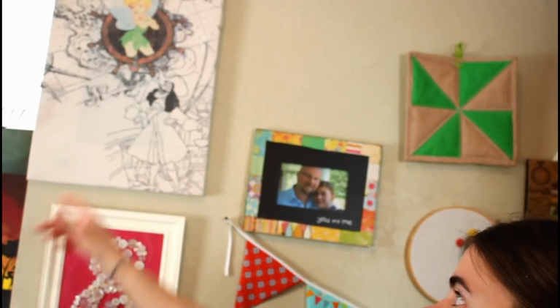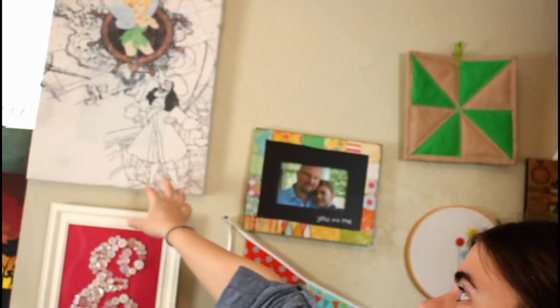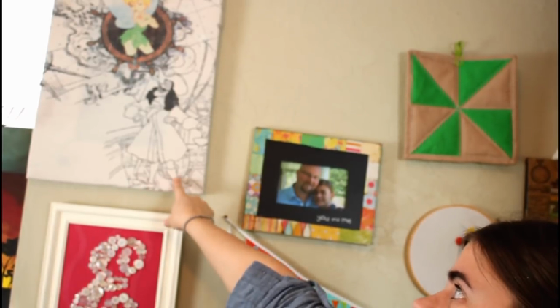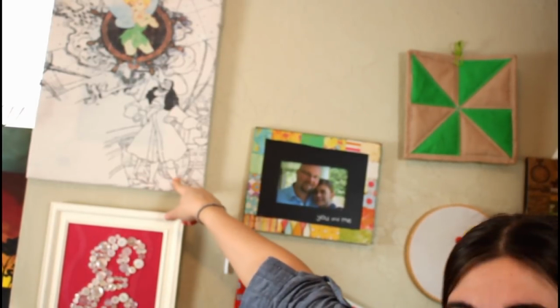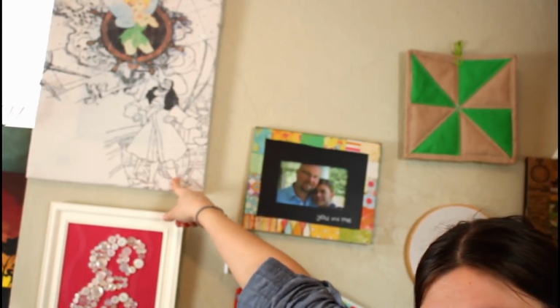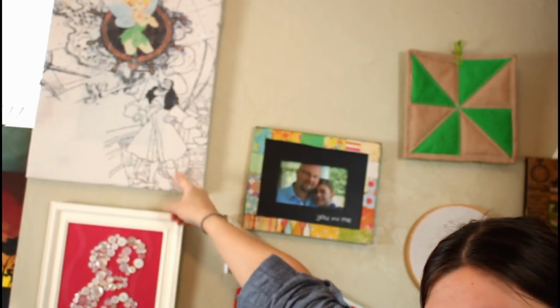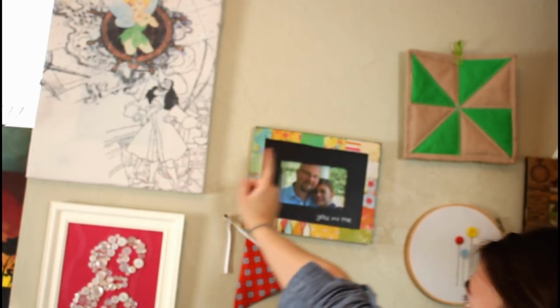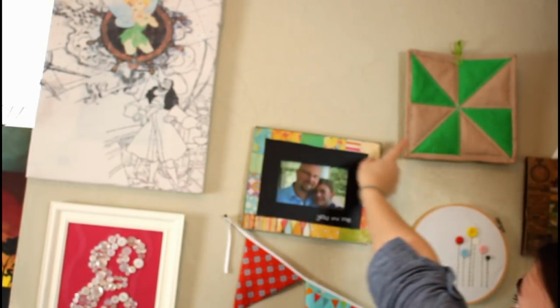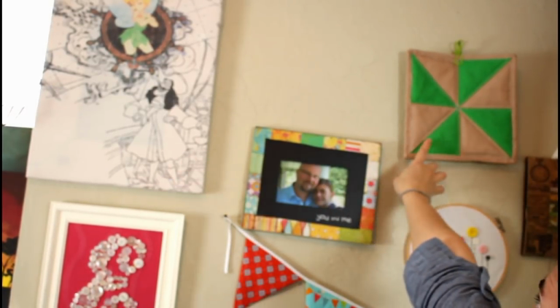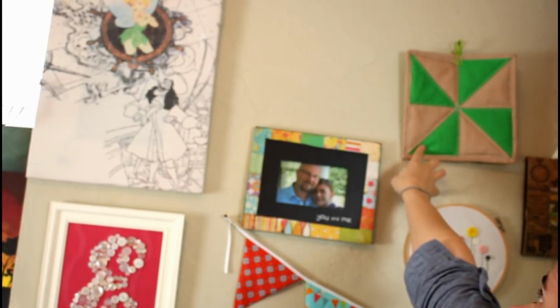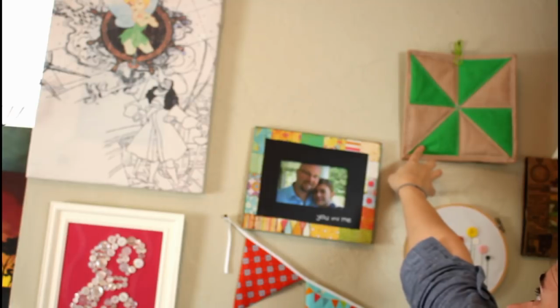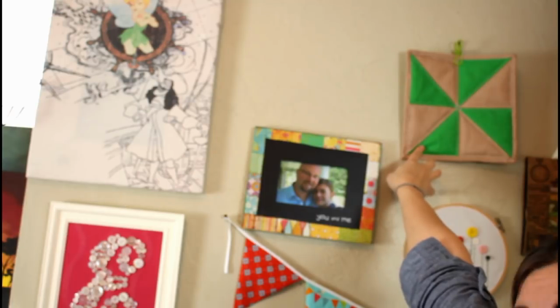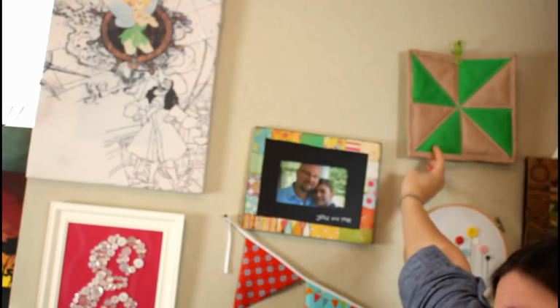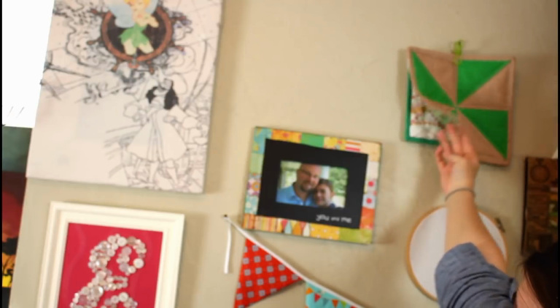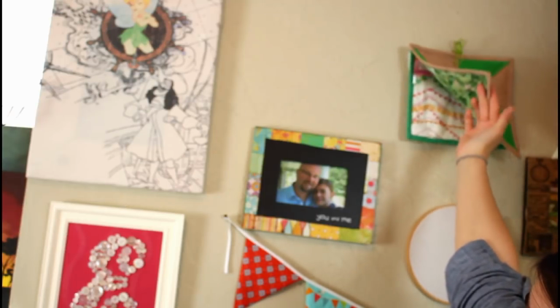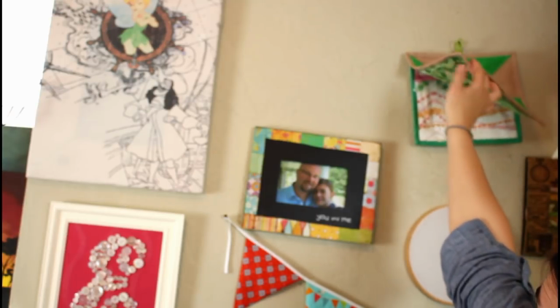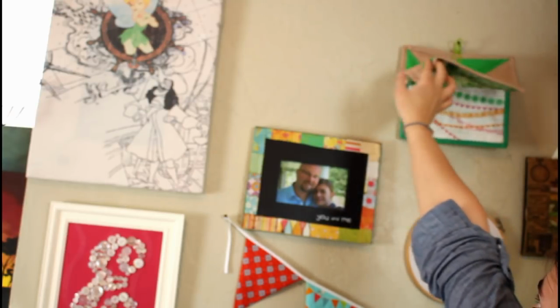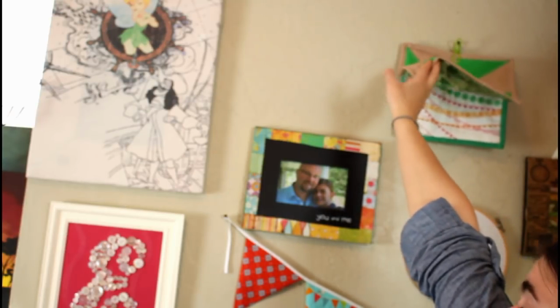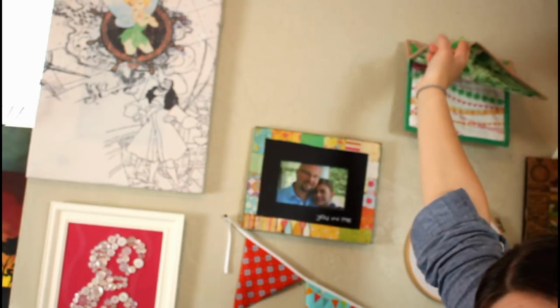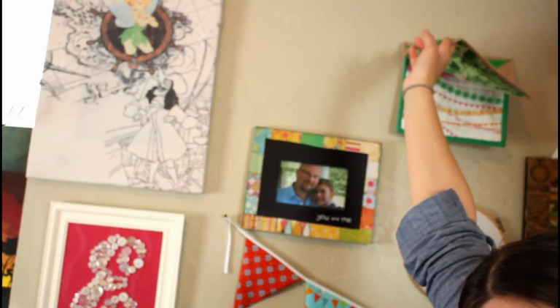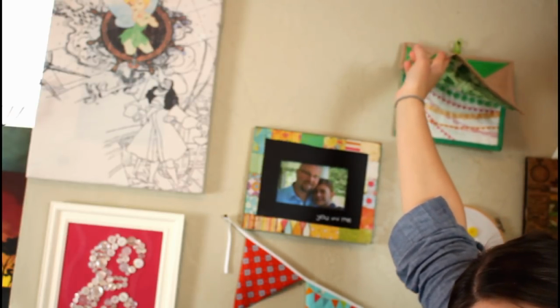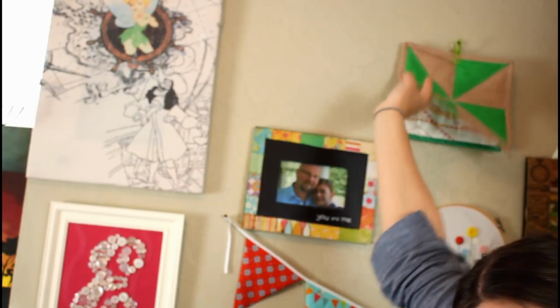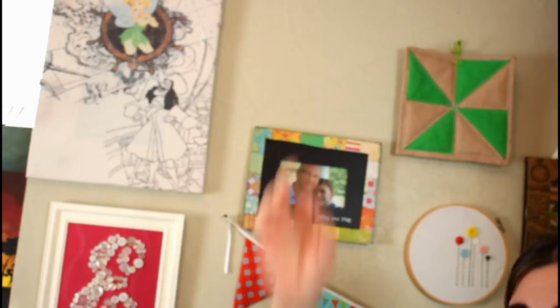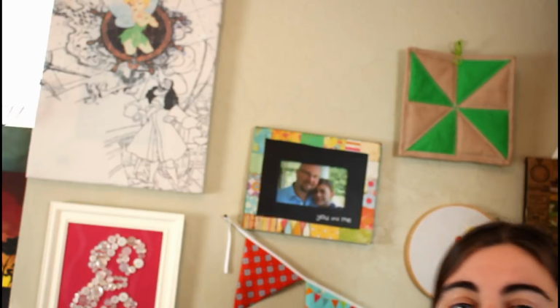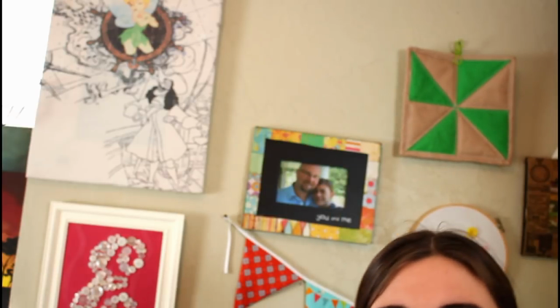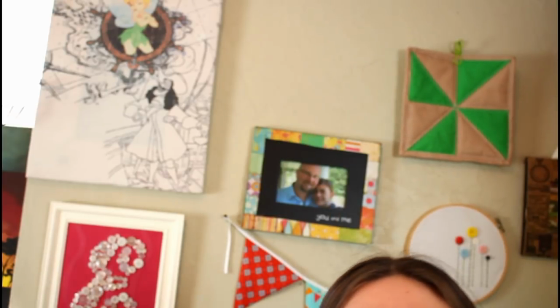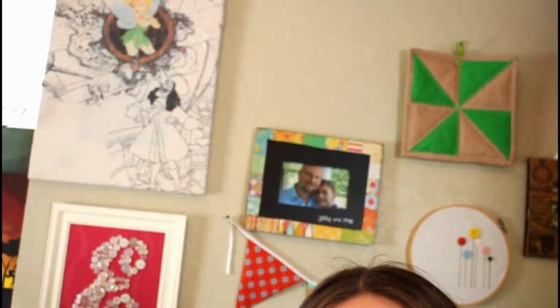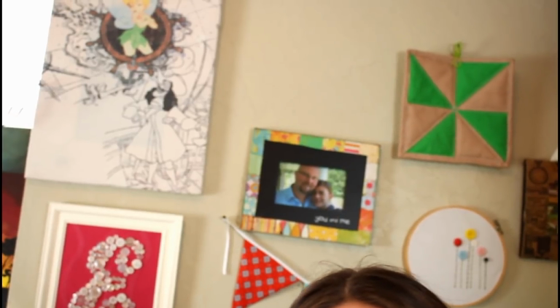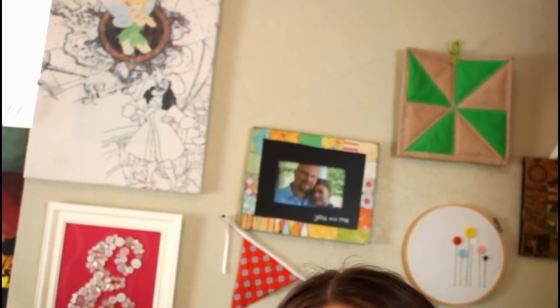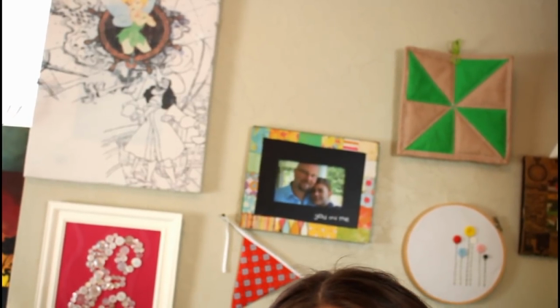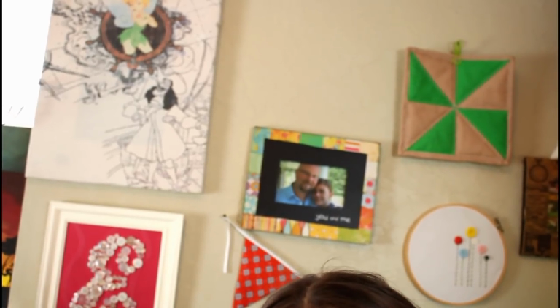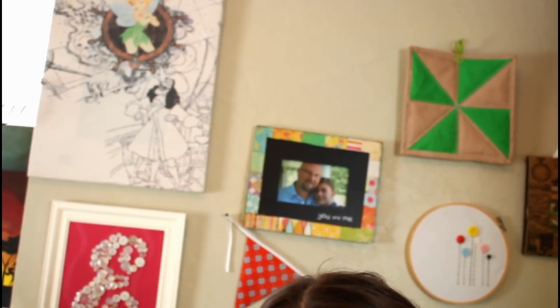Up there is the t-shirt wall art, and then the pinwheel and my quilted zipper bag. I will link to all of those.